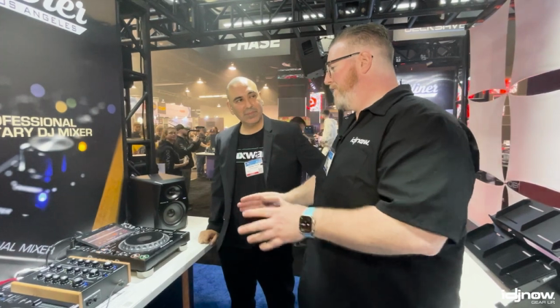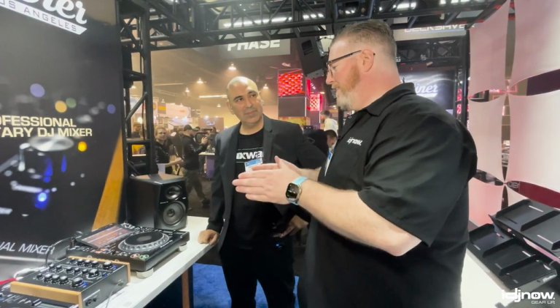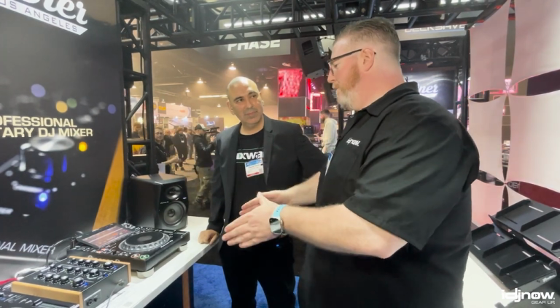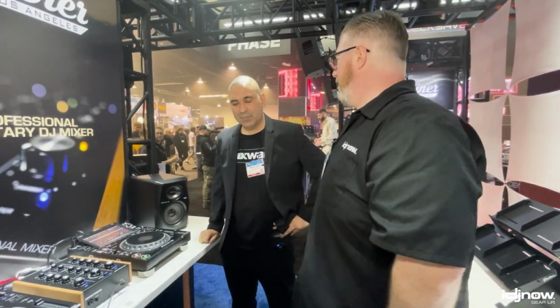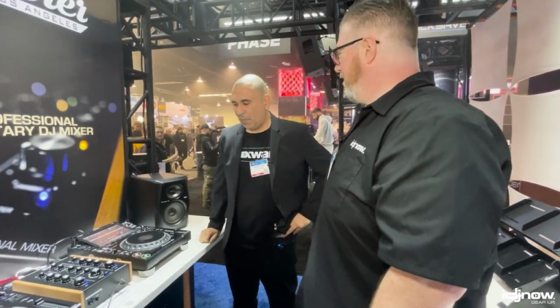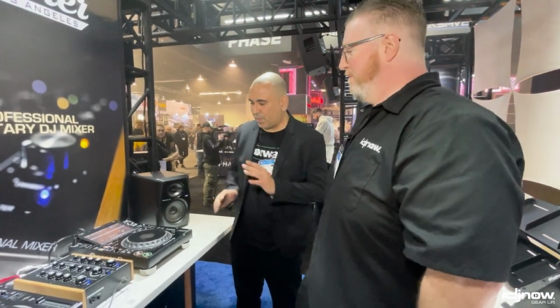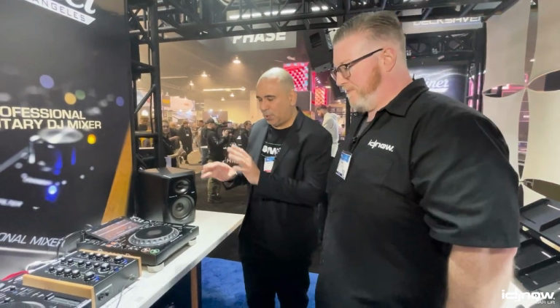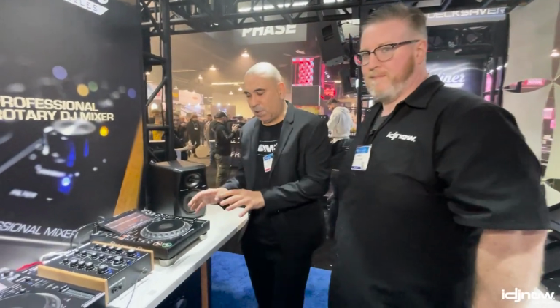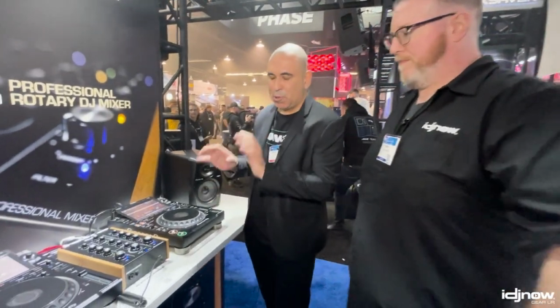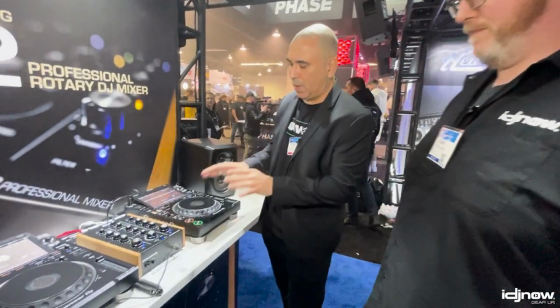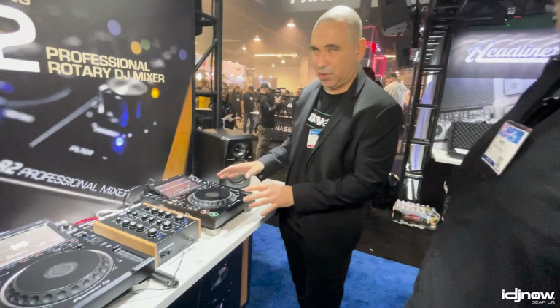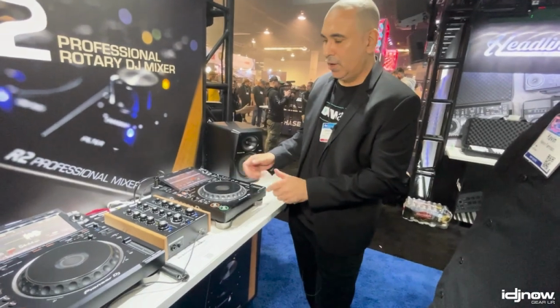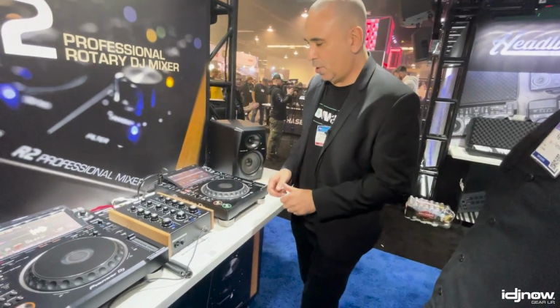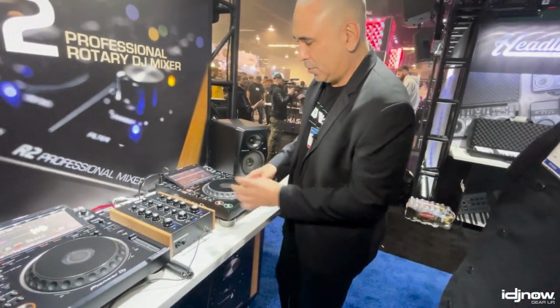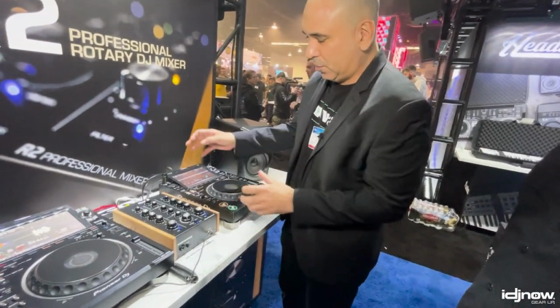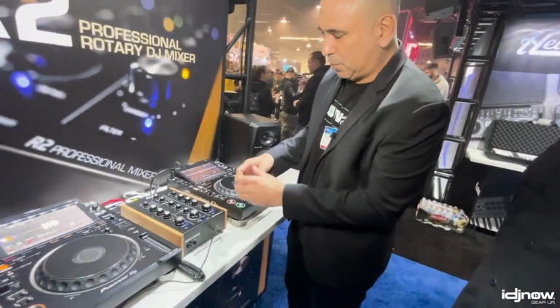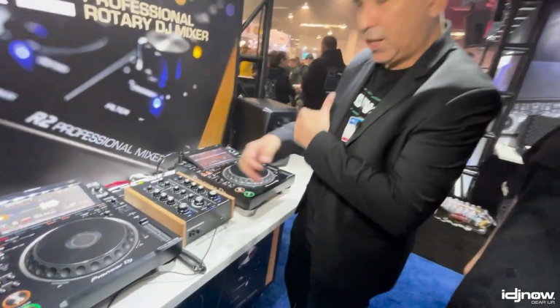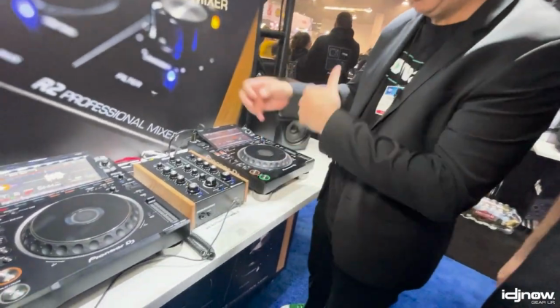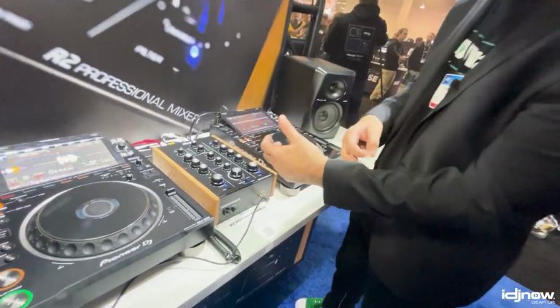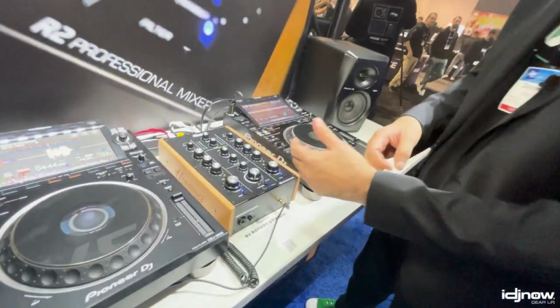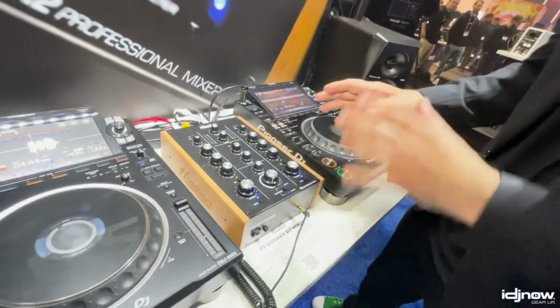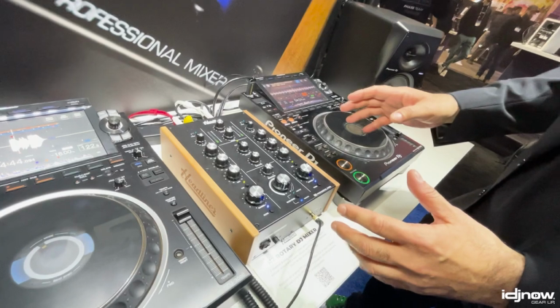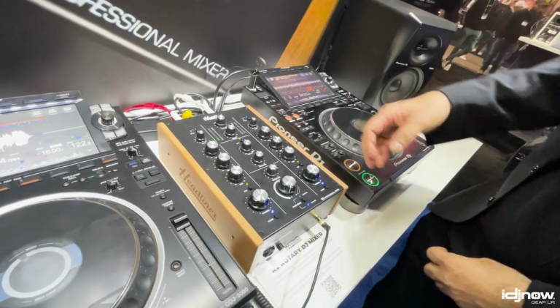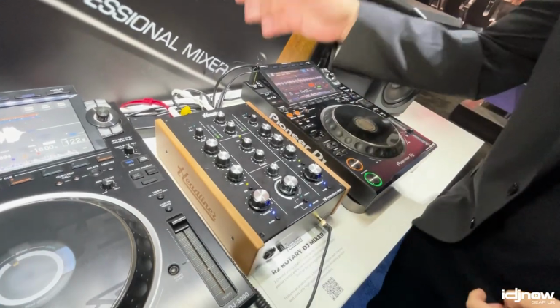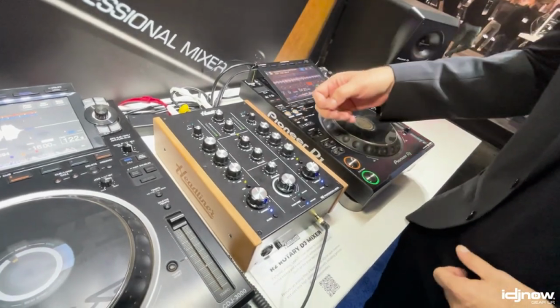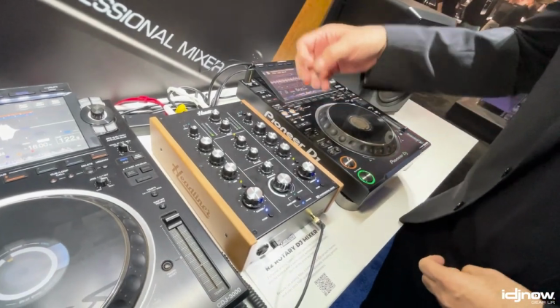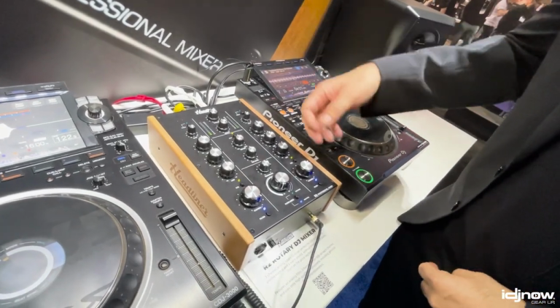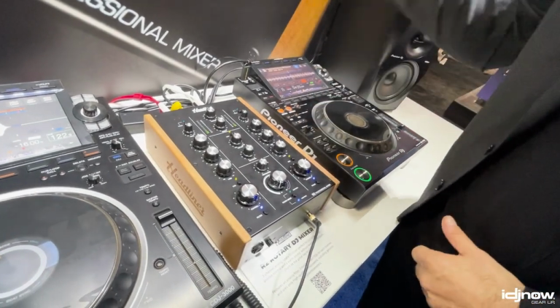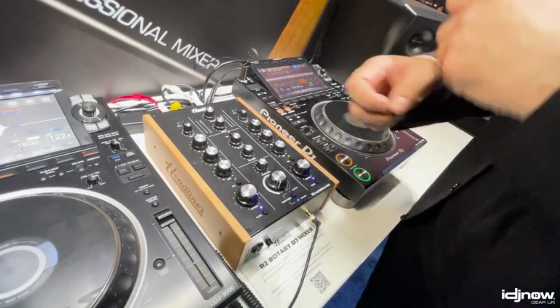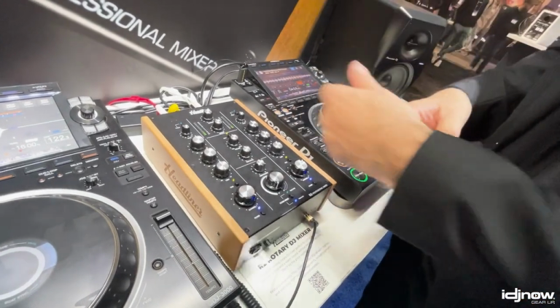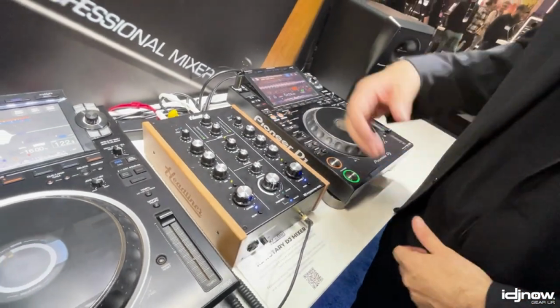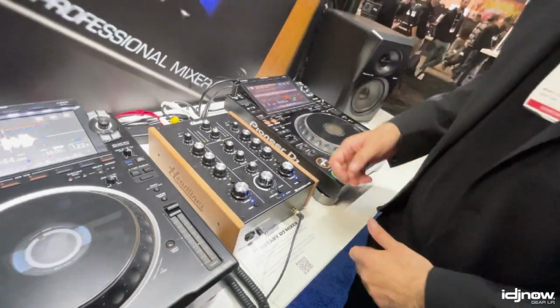It's a two-channel true analog mixer, so there's no digital circuitry. We want to get that true analog sound — very warm sound. Balanced outputs on the master, balanced outputs on the booth. It's got a record out.